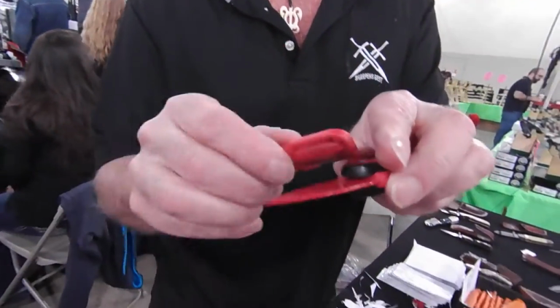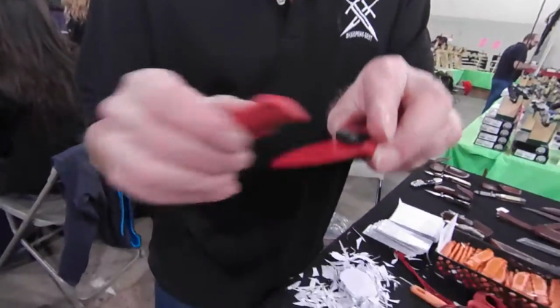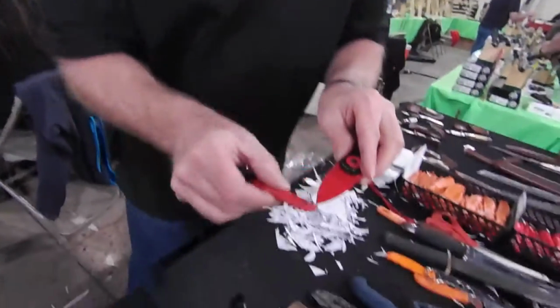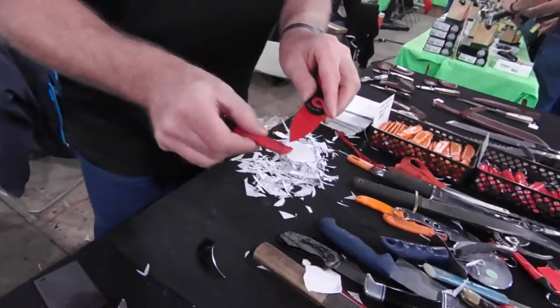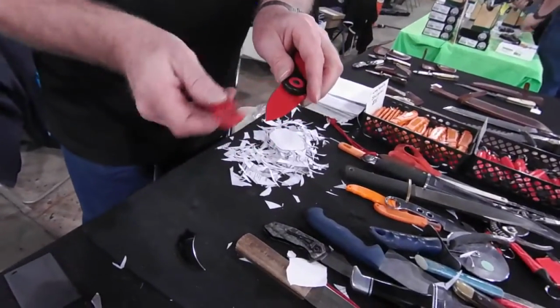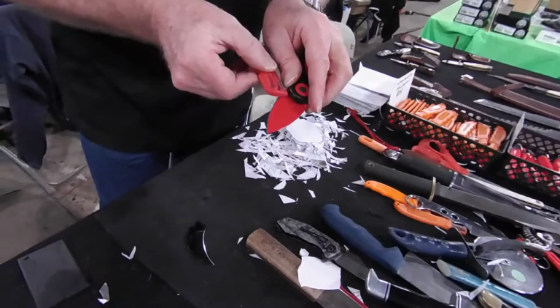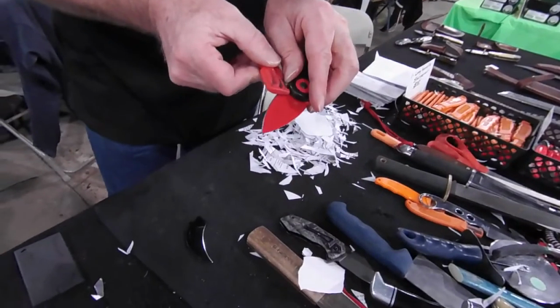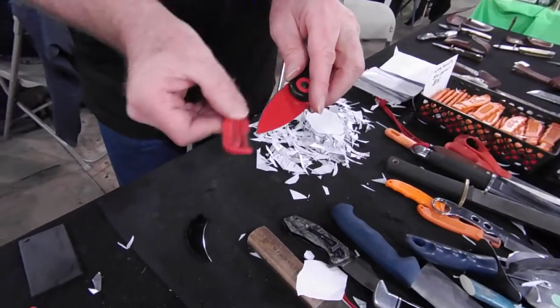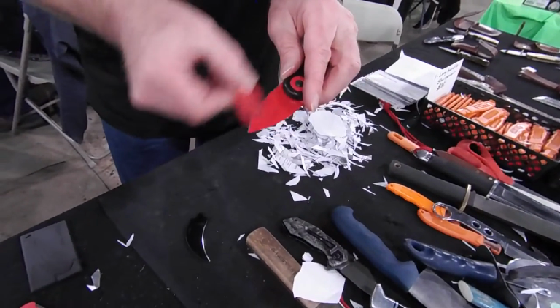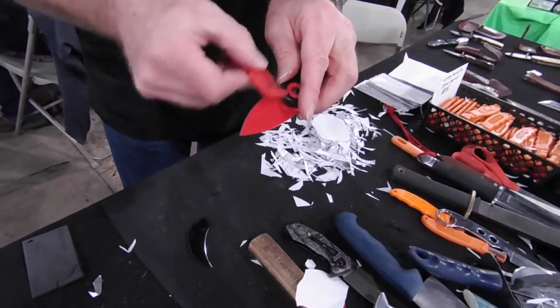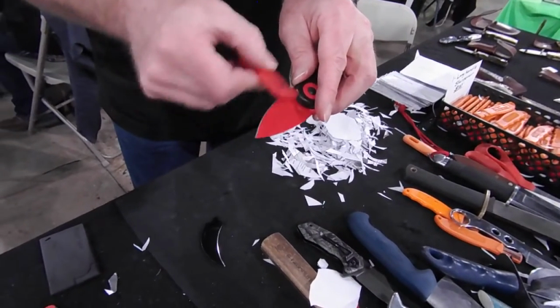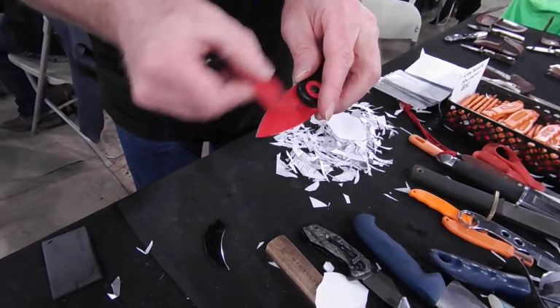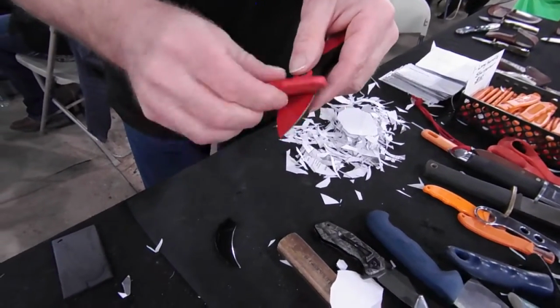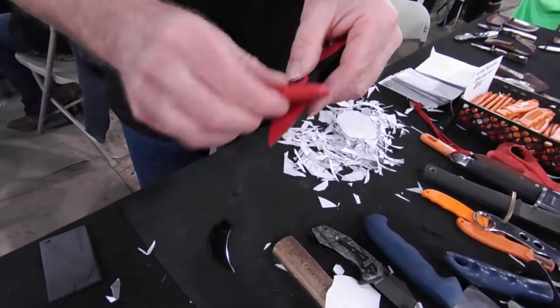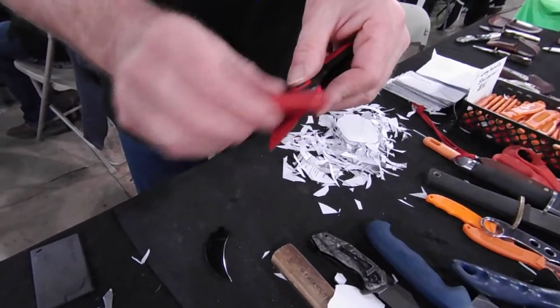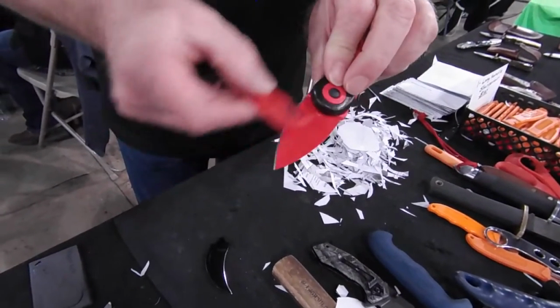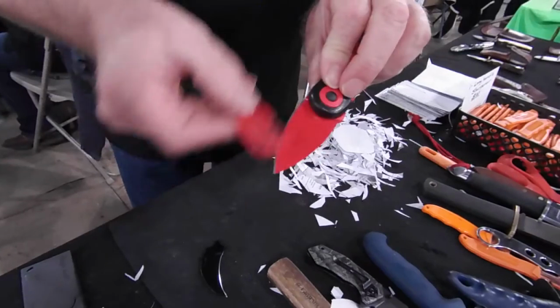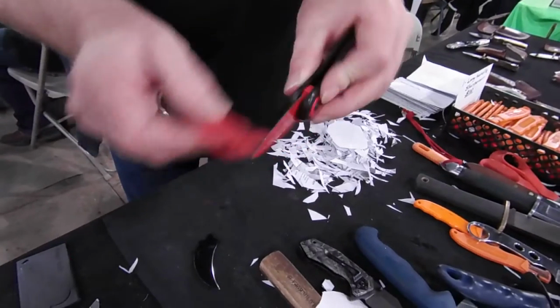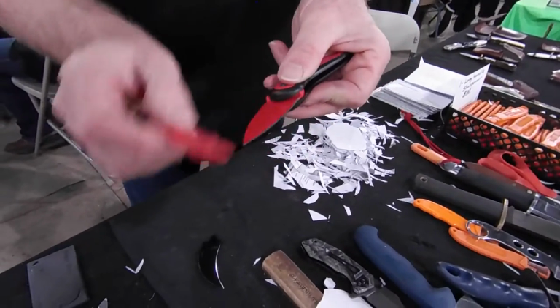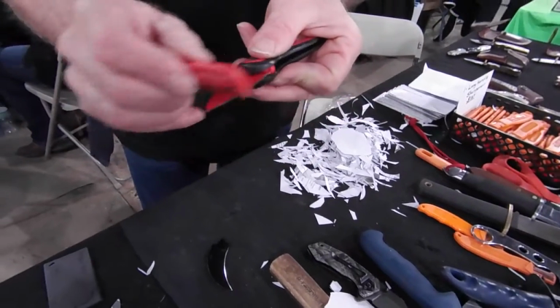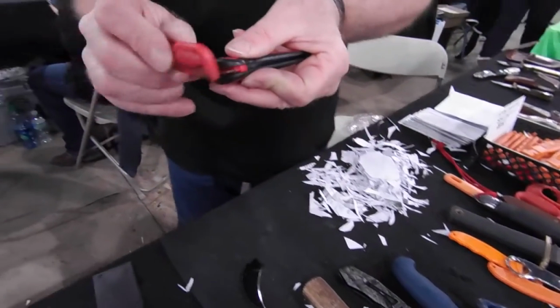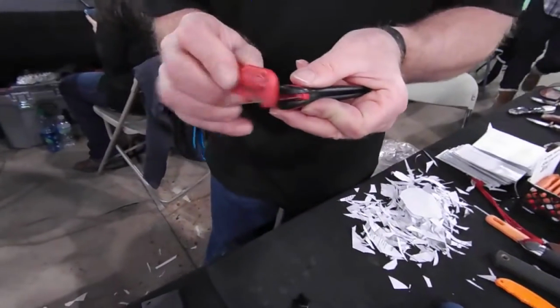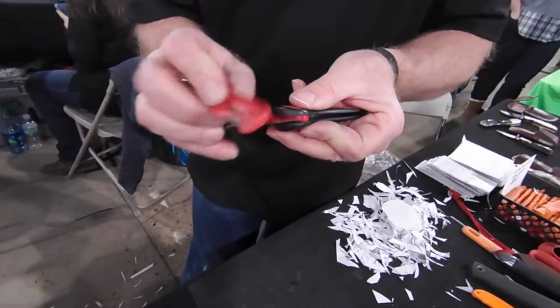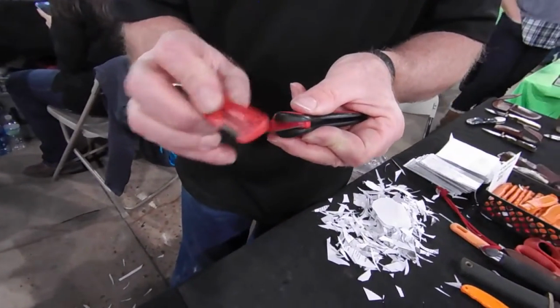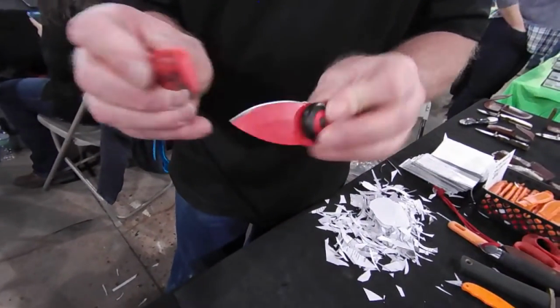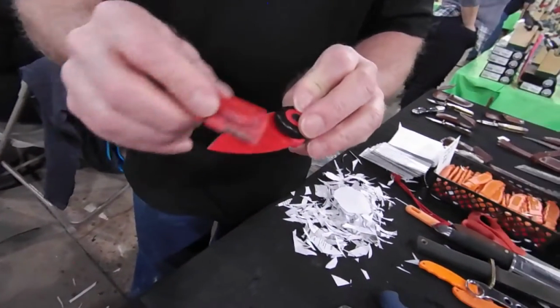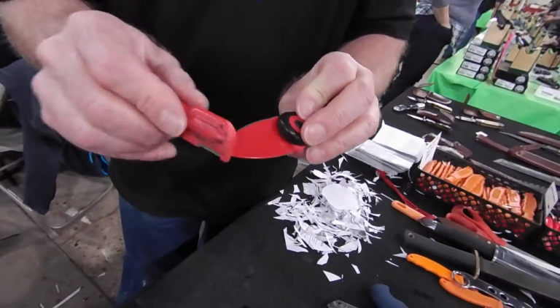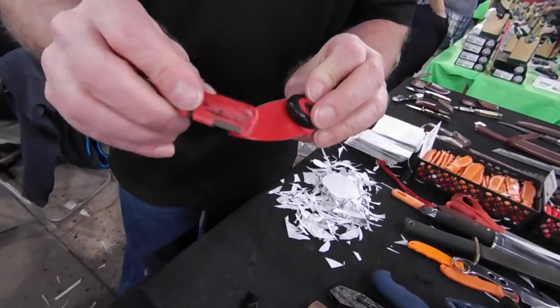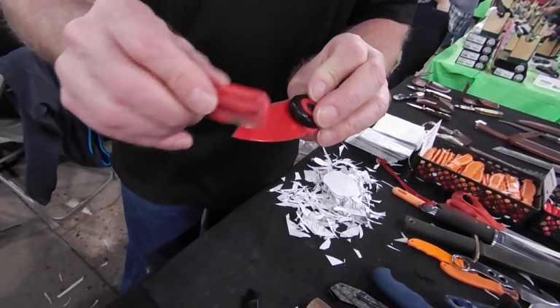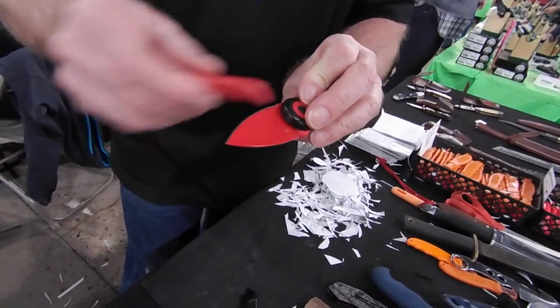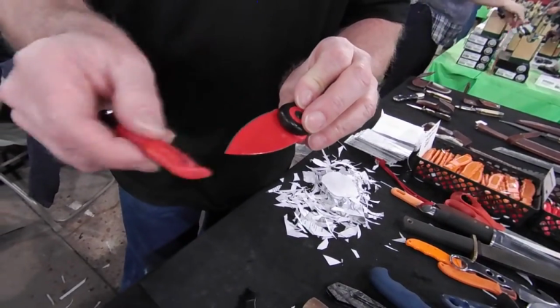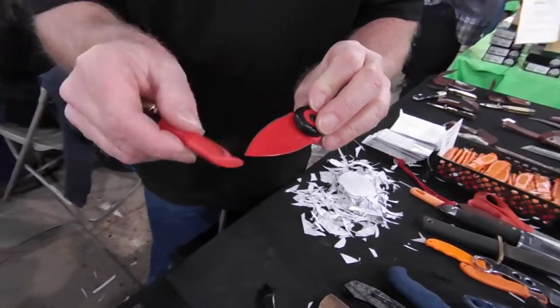We flip the knife over and turn it — I'll go this way so I can get clear to the back. So it'll be just like that. I'll actually flip it back and forth out at the tip, flip it back and forth like that, and then one direction.